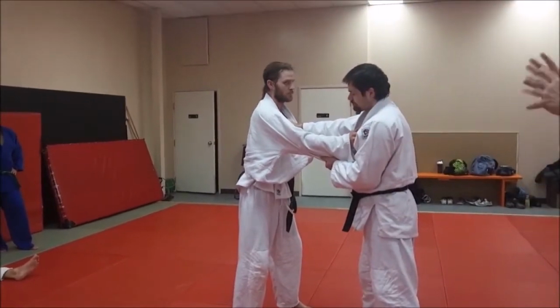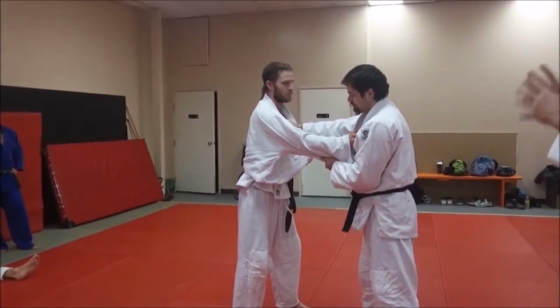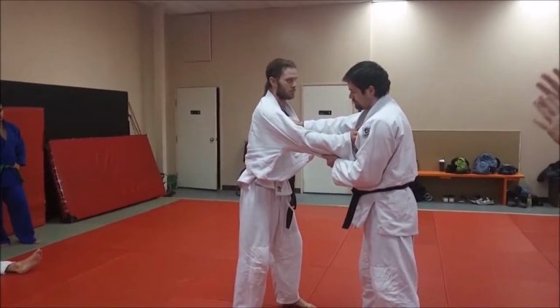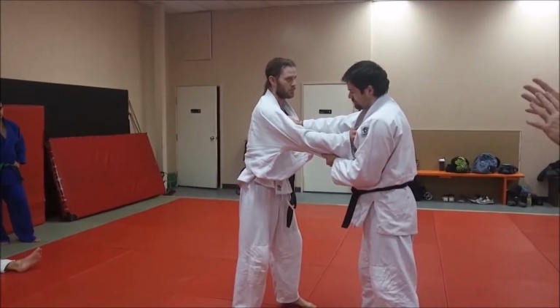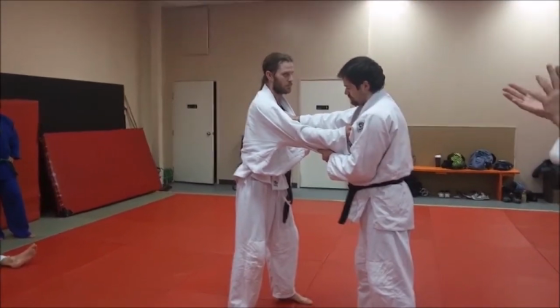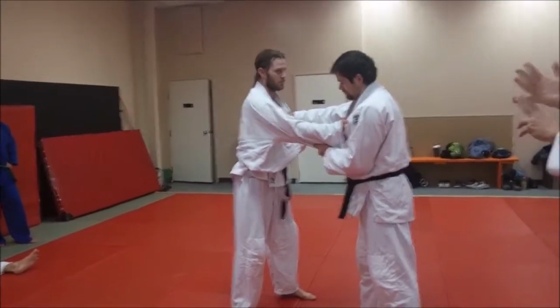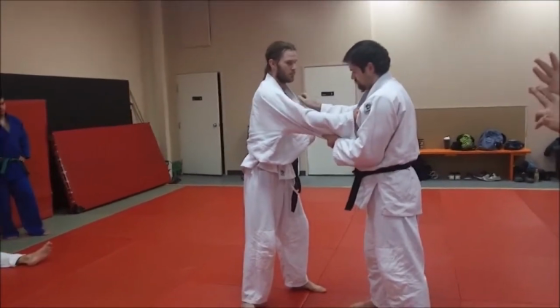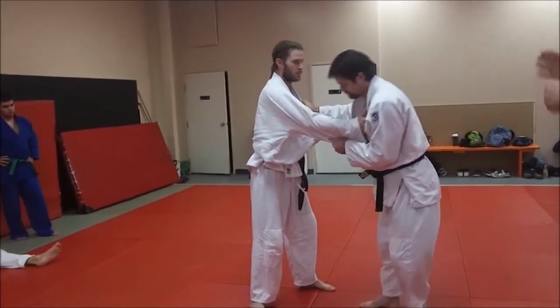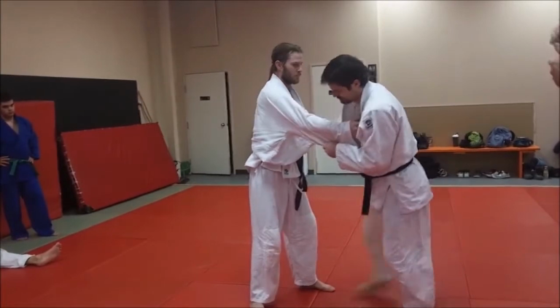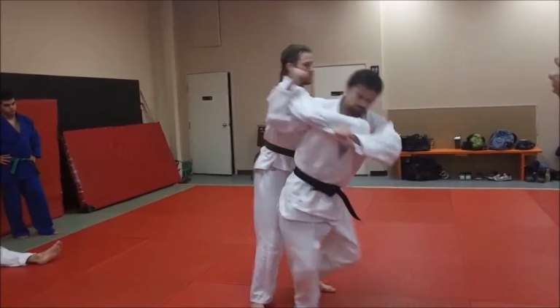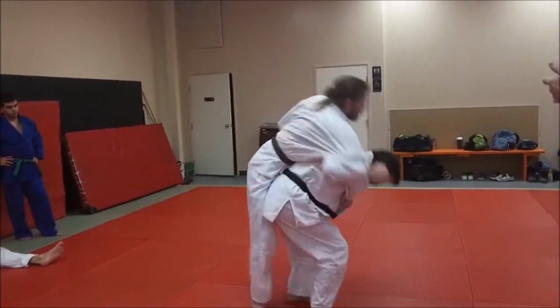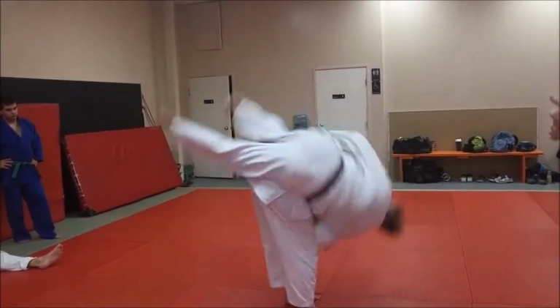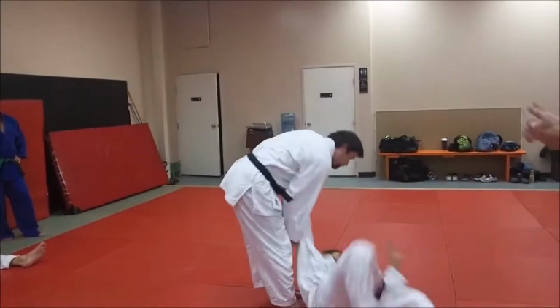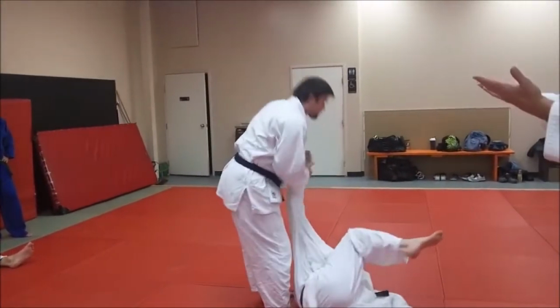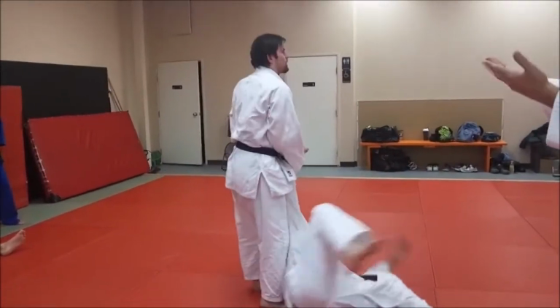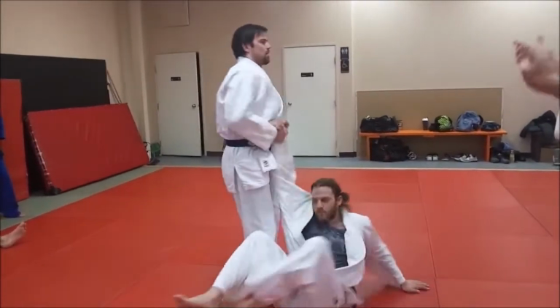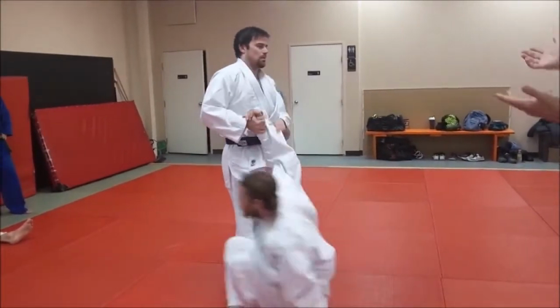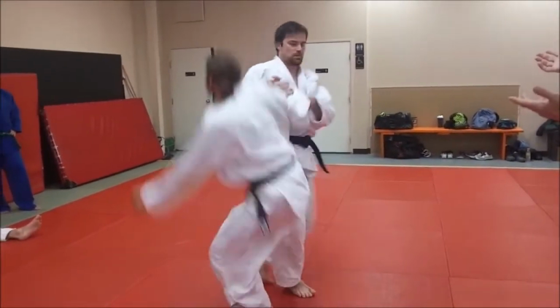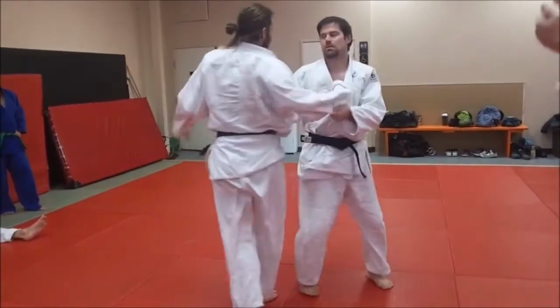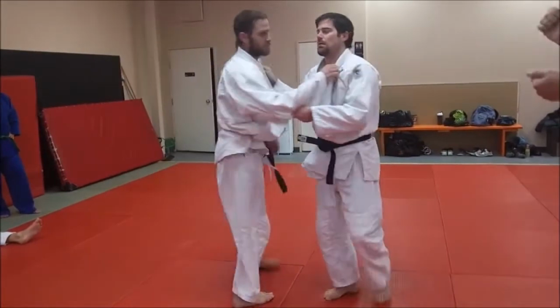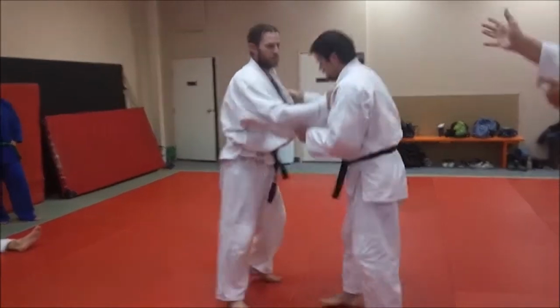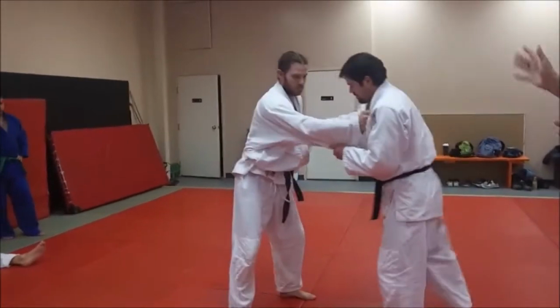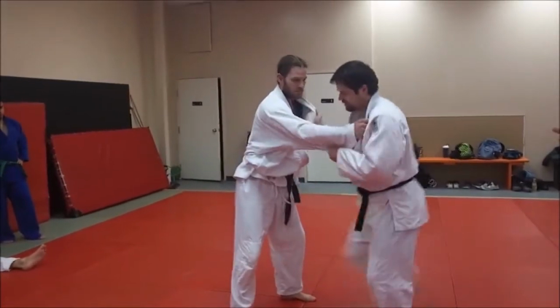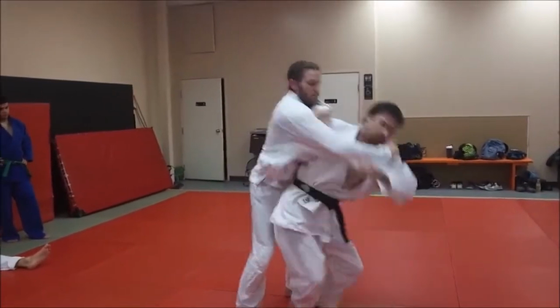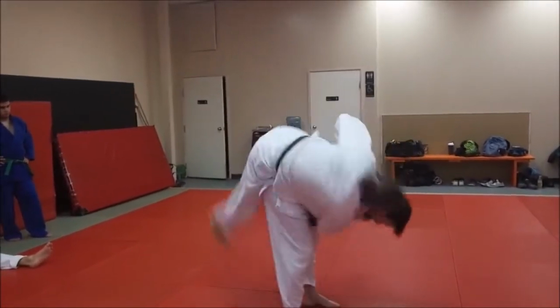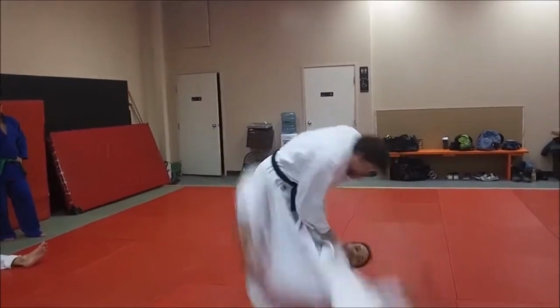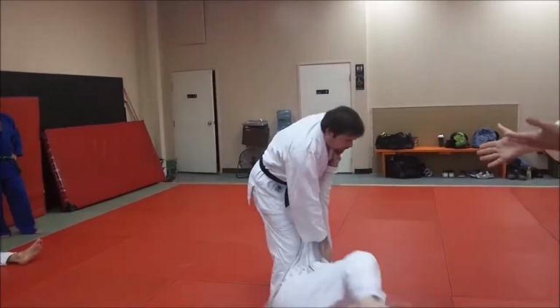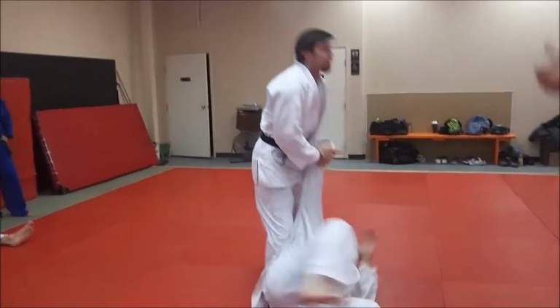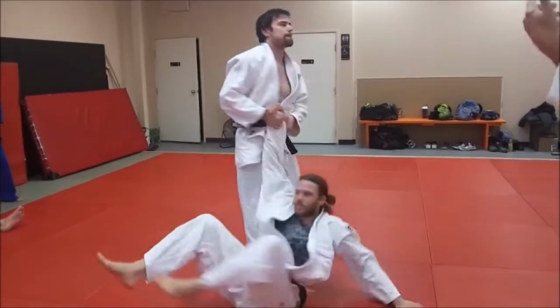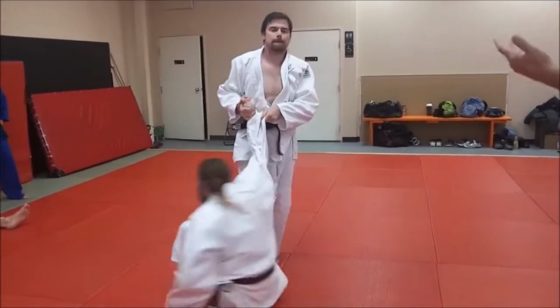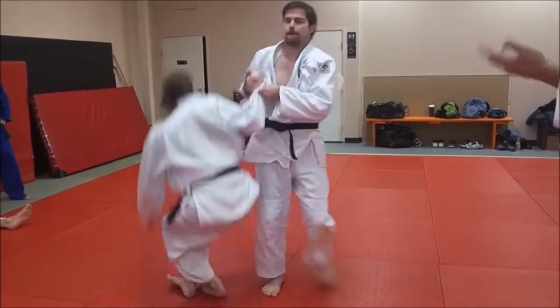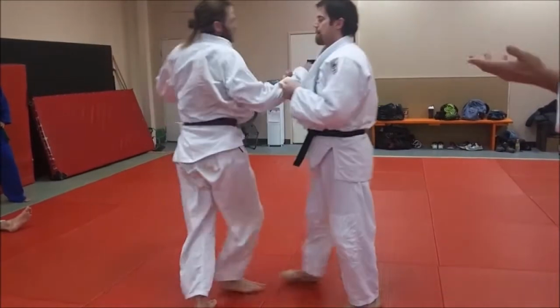So when you get the standard three styles of seoi-nagi: you have ippon seoi-nagi — like this, standard ippon seoi-nagi. Morote seoi-nagi — both hands, that's one-armed seoi-nagi. And the other one is eri — lapel.